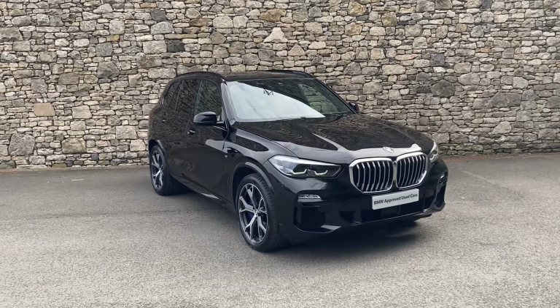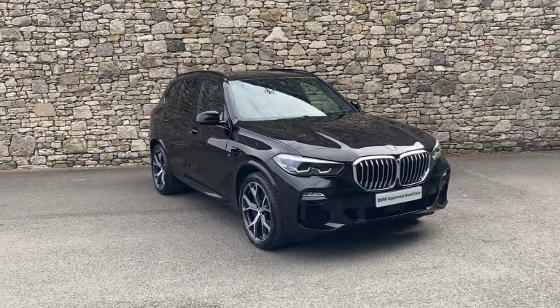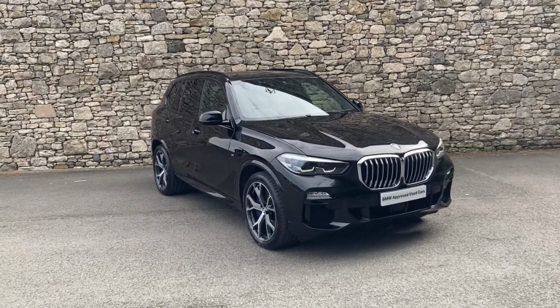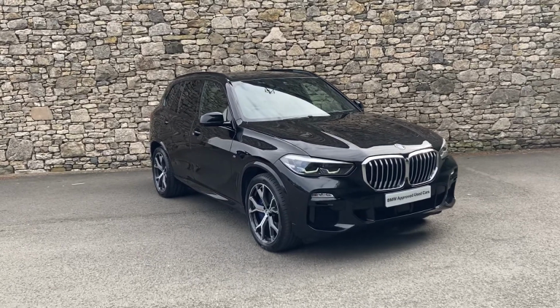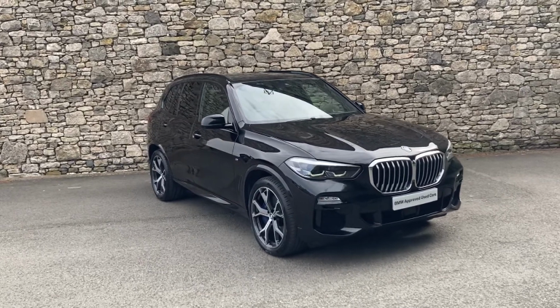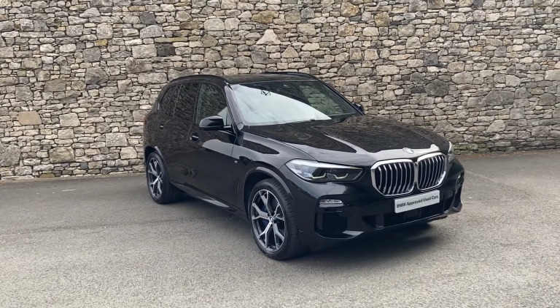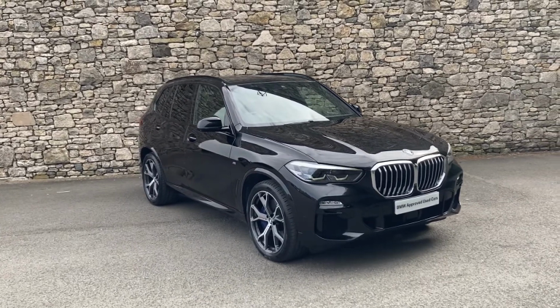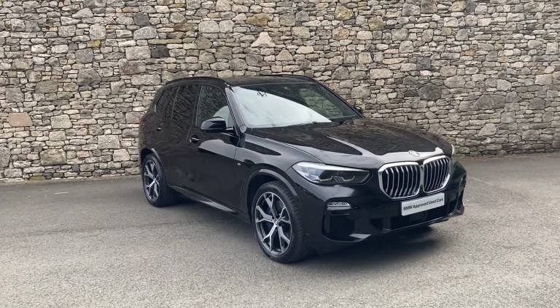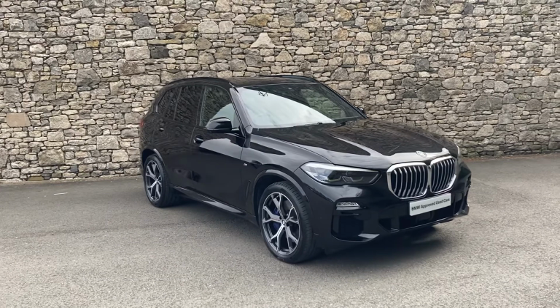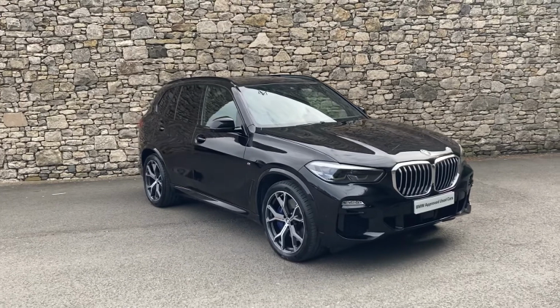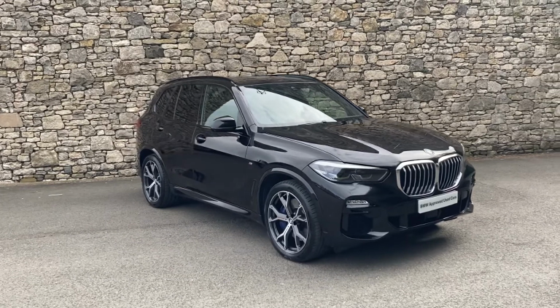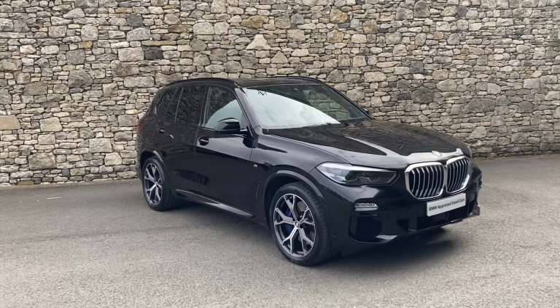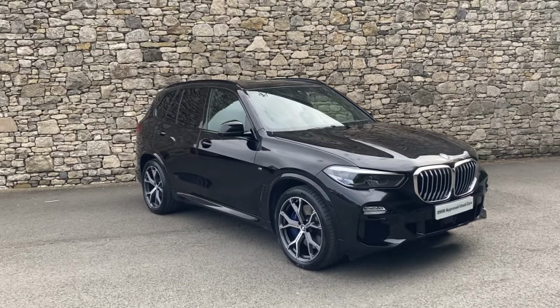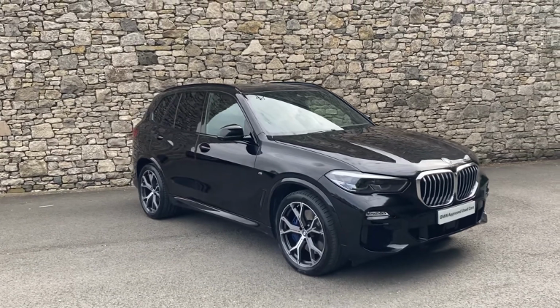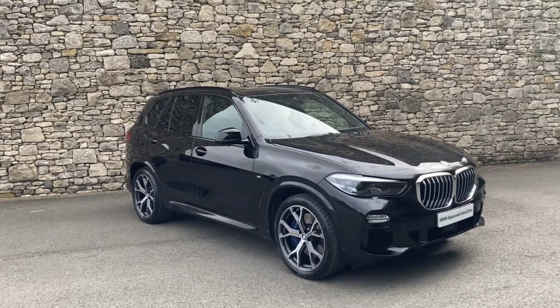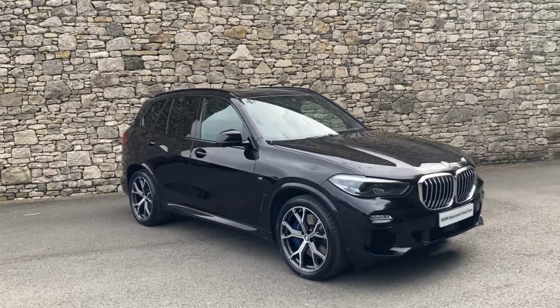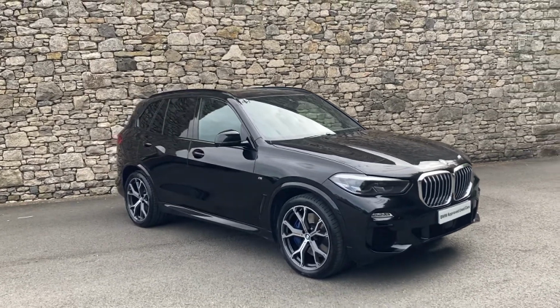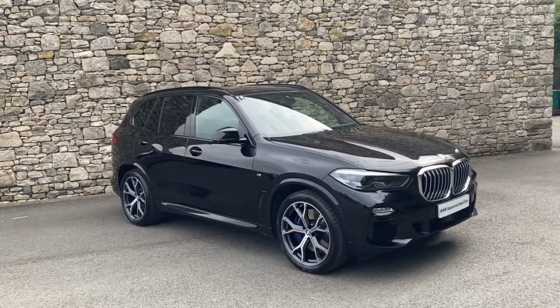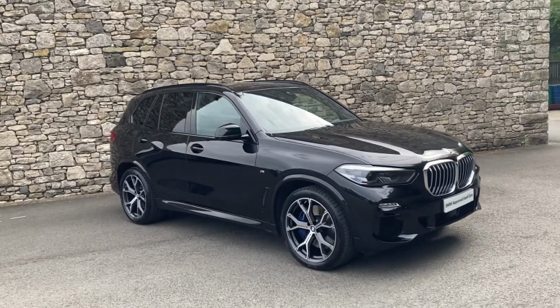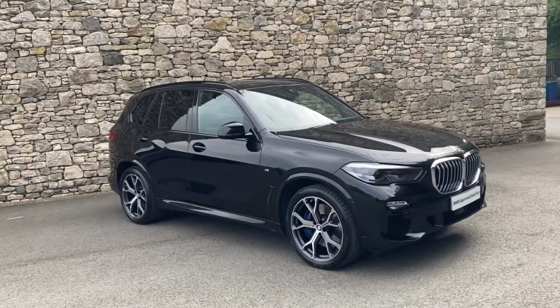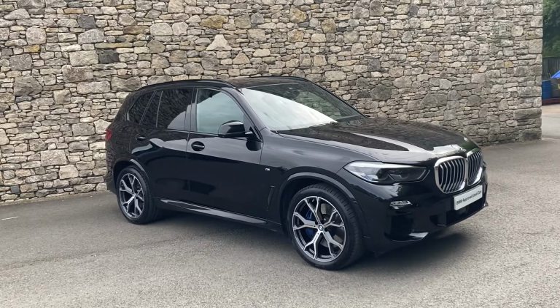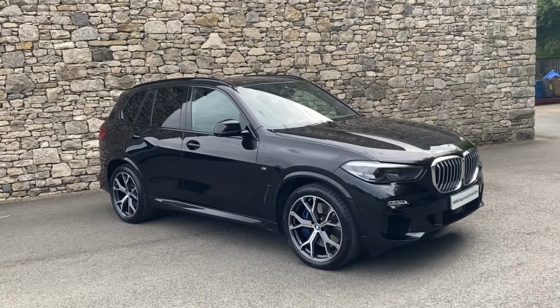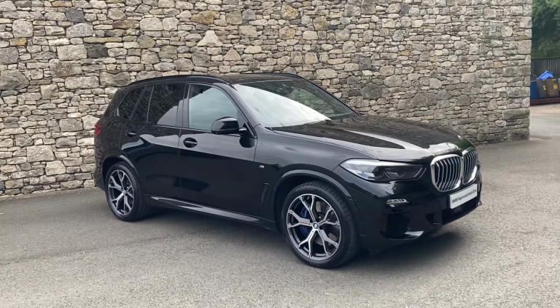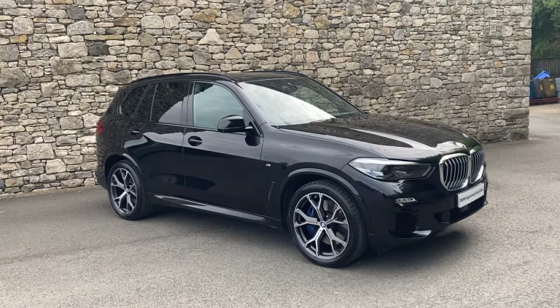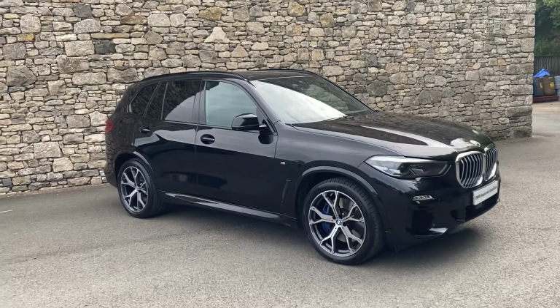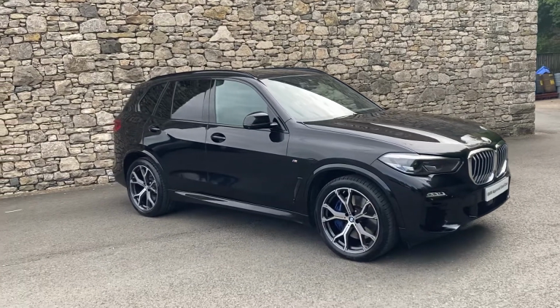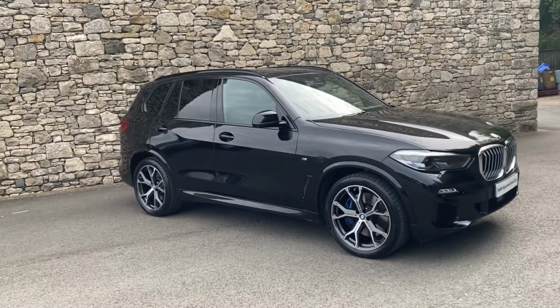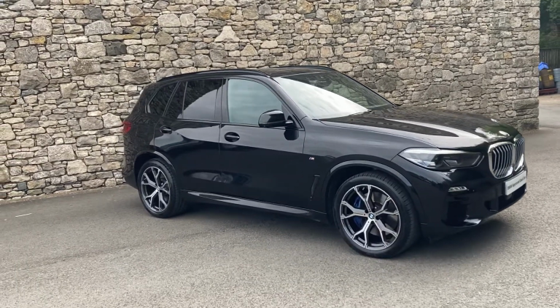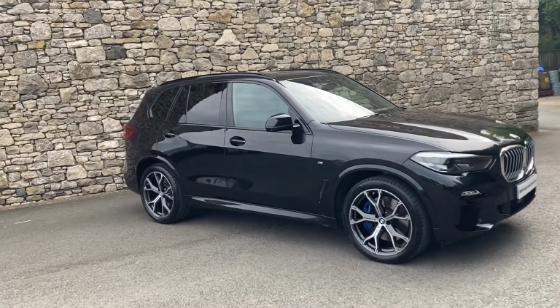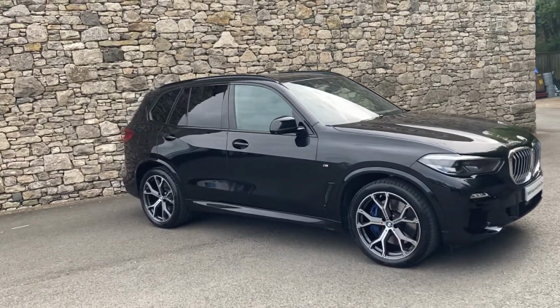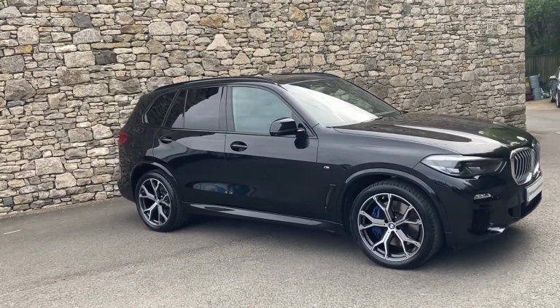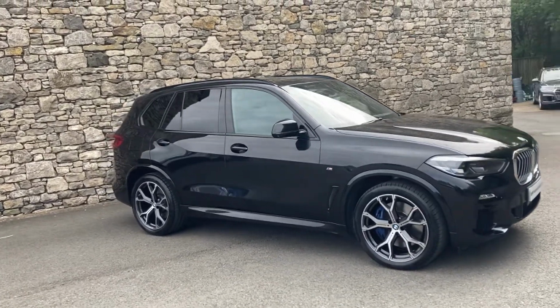Hello and welcome to Lloyd BMW South Lakes. Today we have this stunning BMW X5. It's a 30d M Sport. This particular car was registered in May 2019 and has covered just over 29,000 miles.